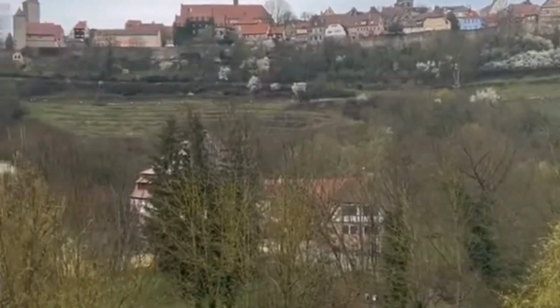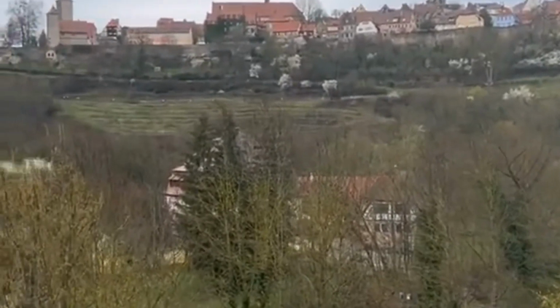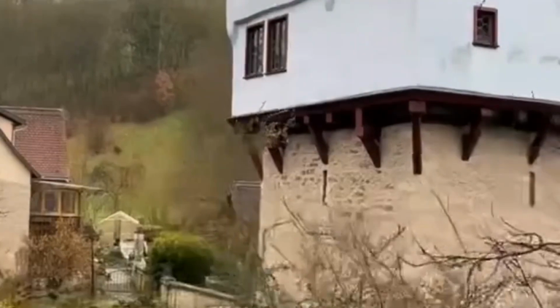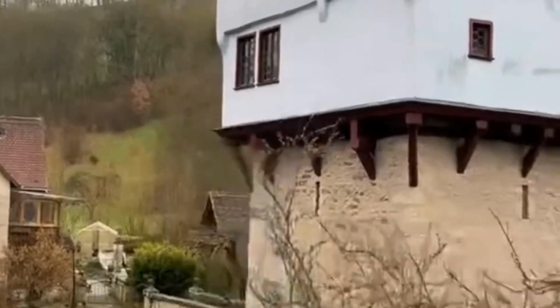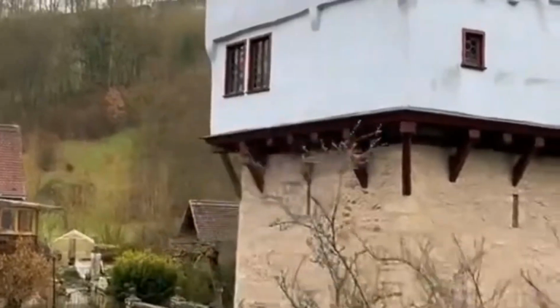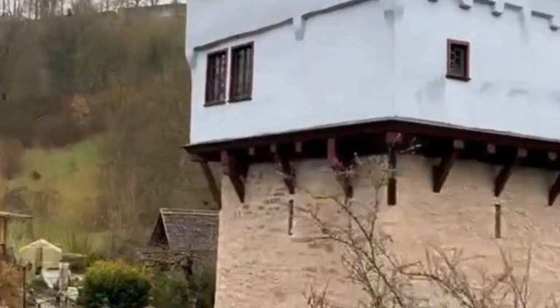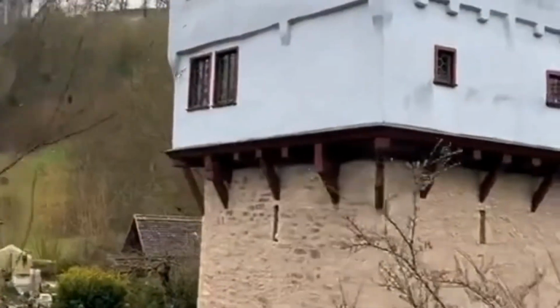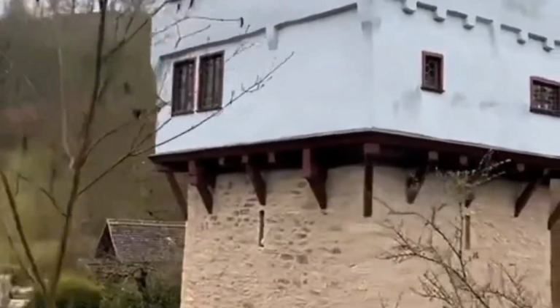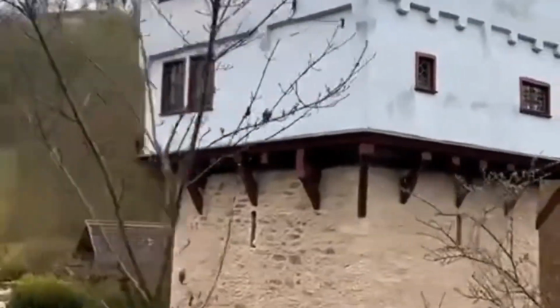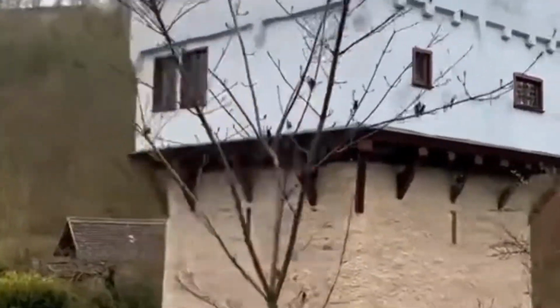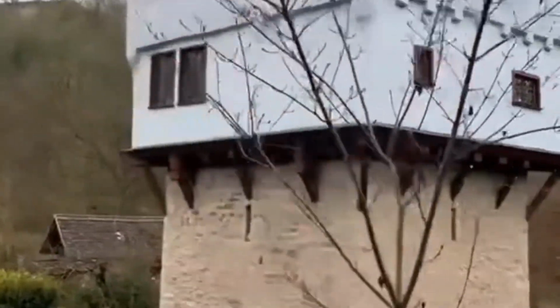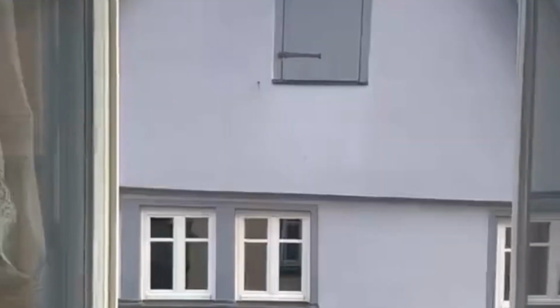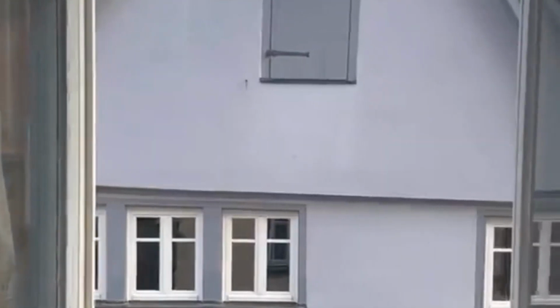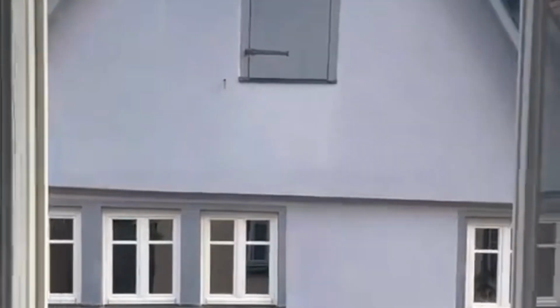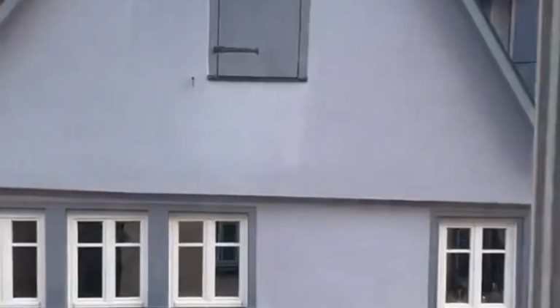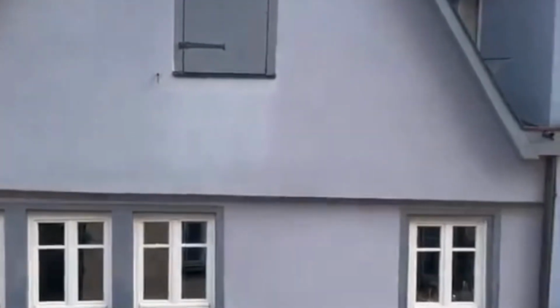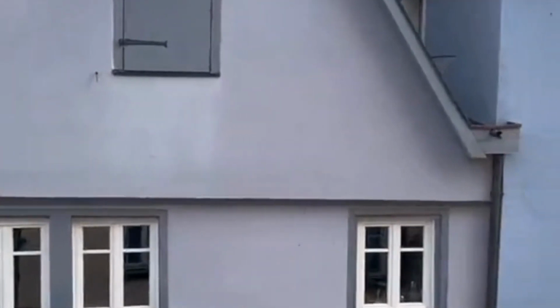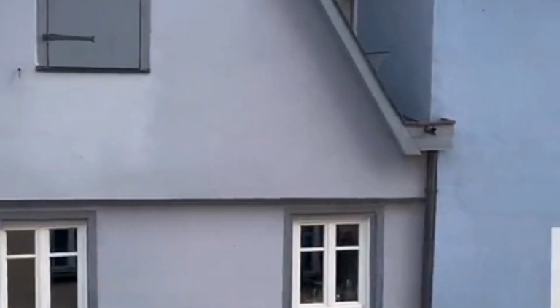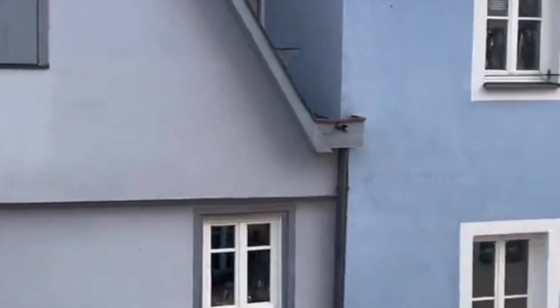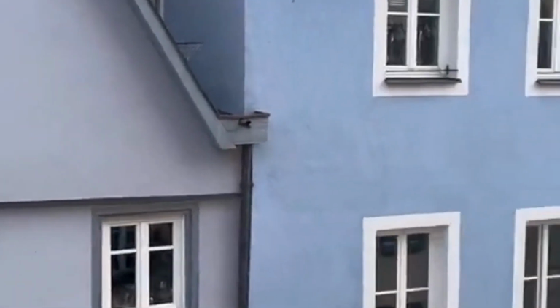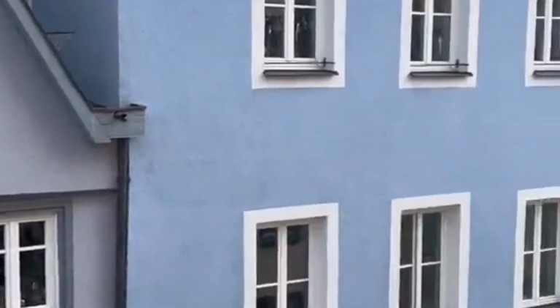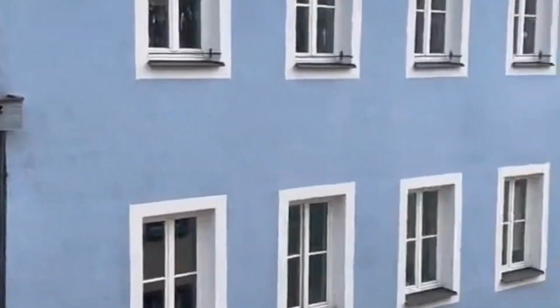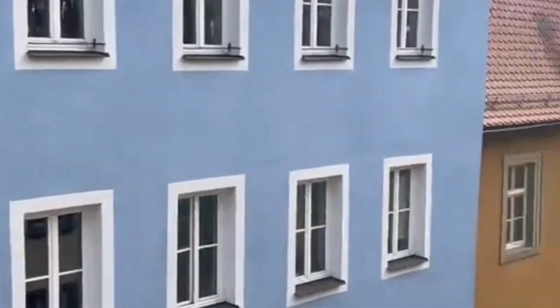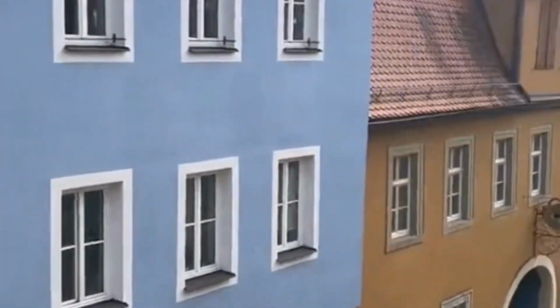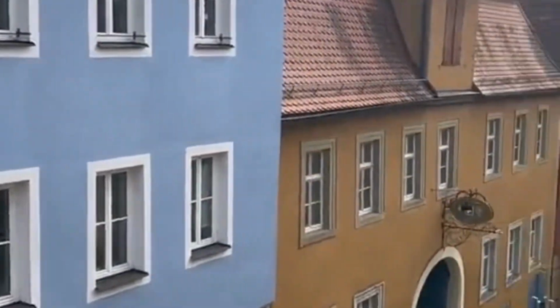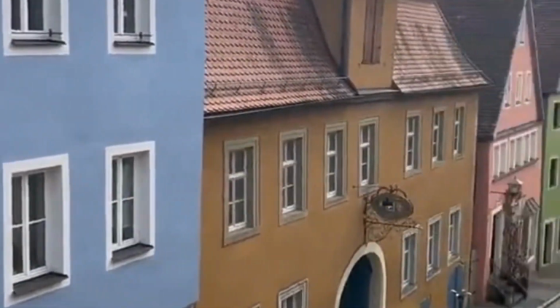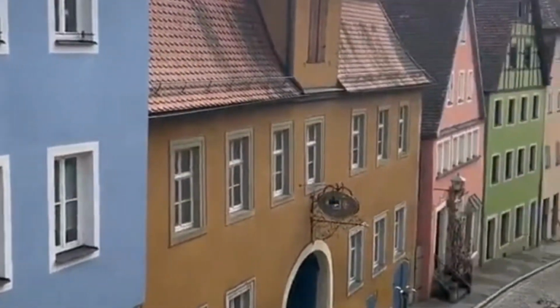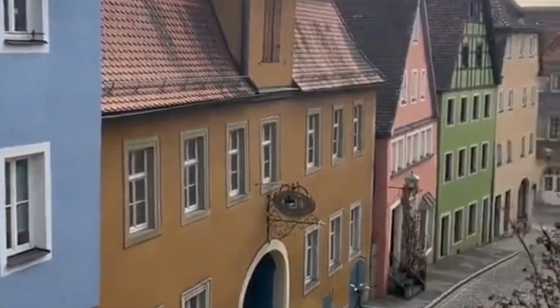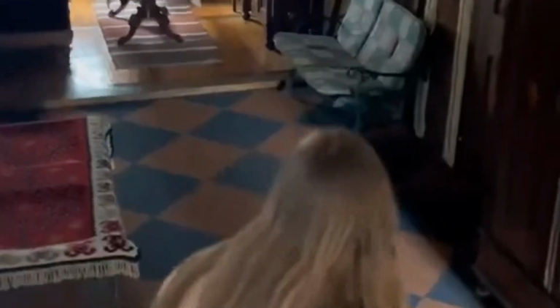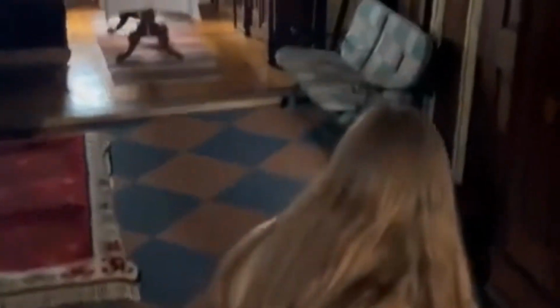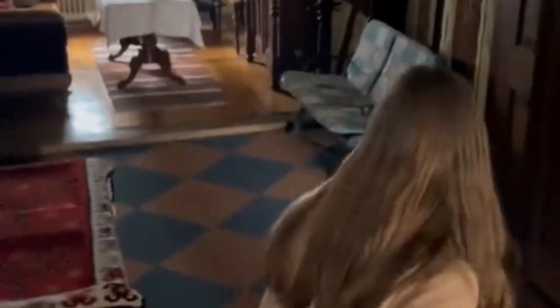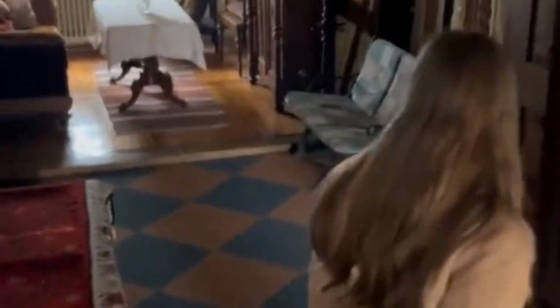While in ruins, Toppler Castle remains a fascinating site to explore. Uncover its history and enjoy picturesque views of the town and its beautiful surroundings.